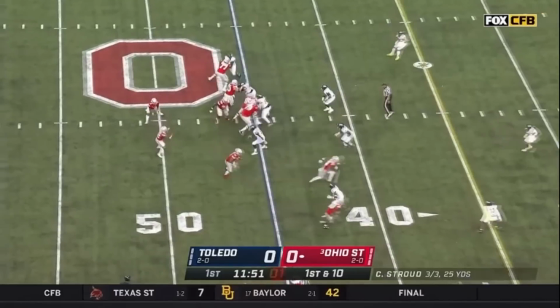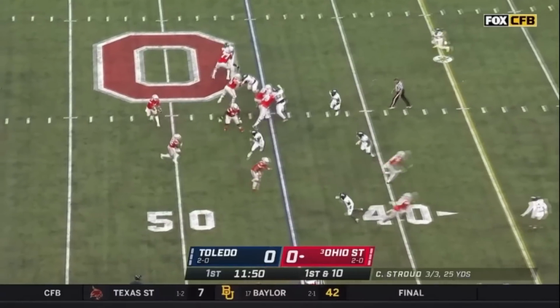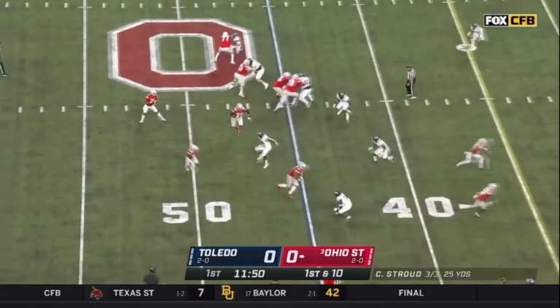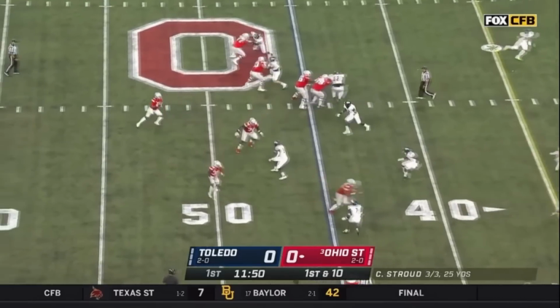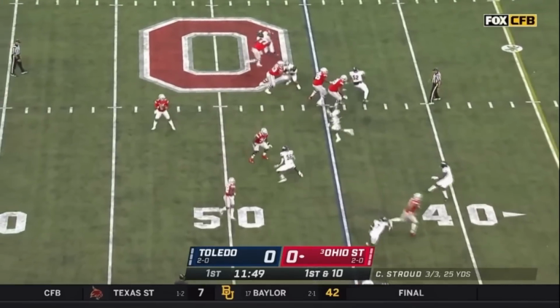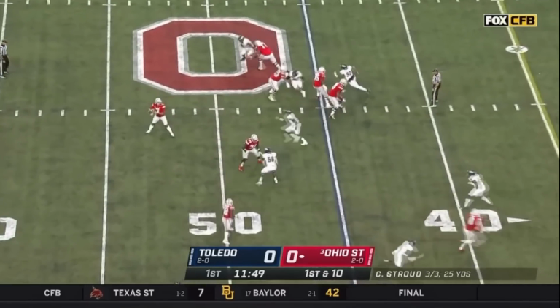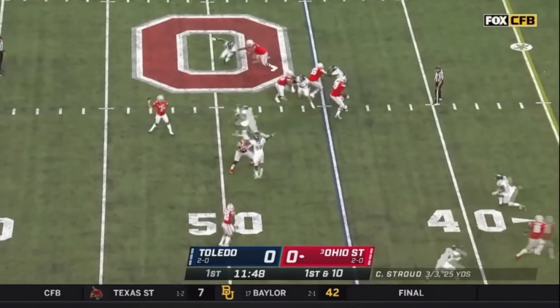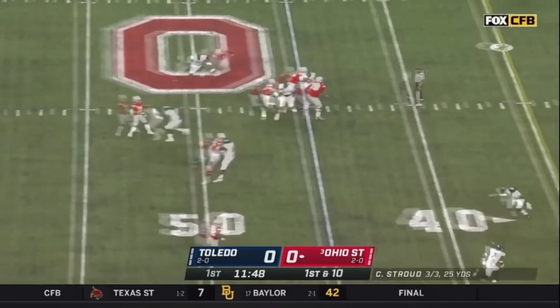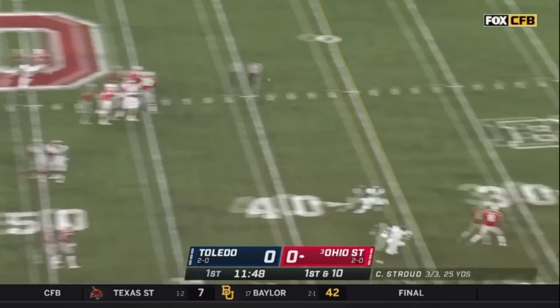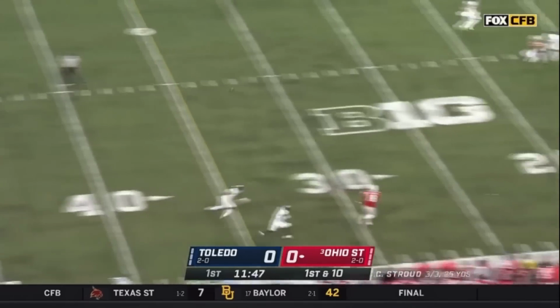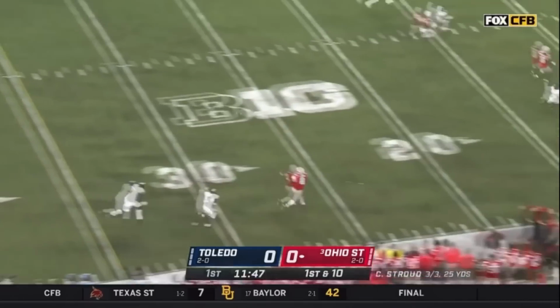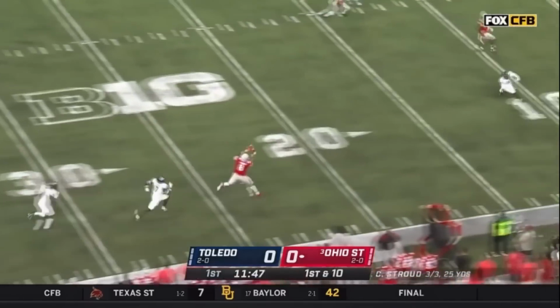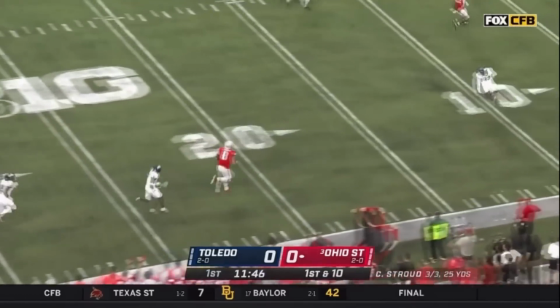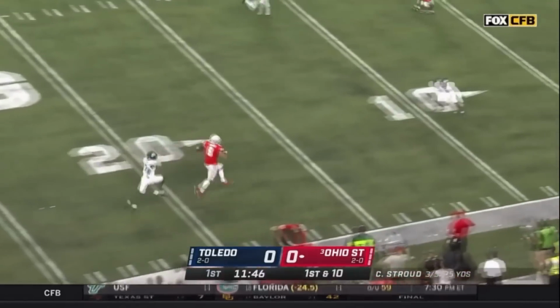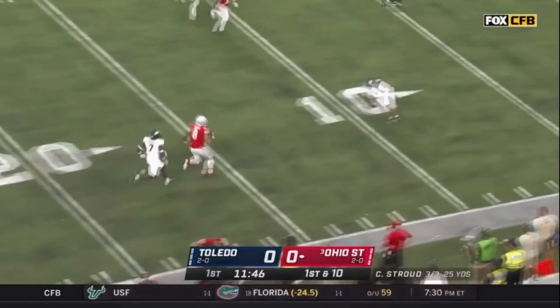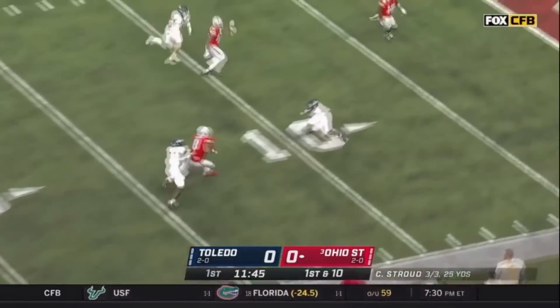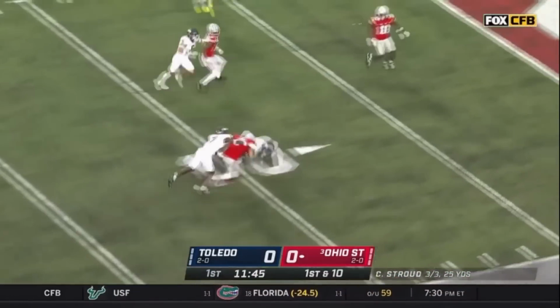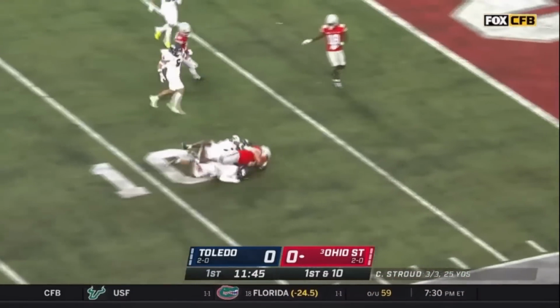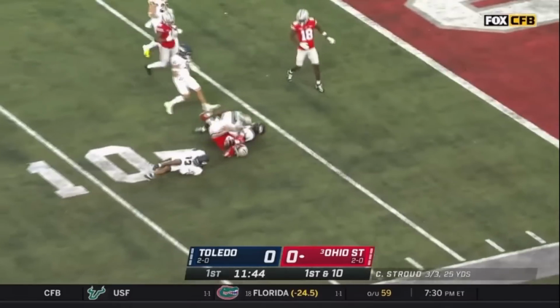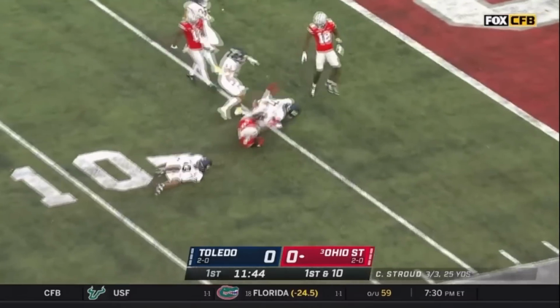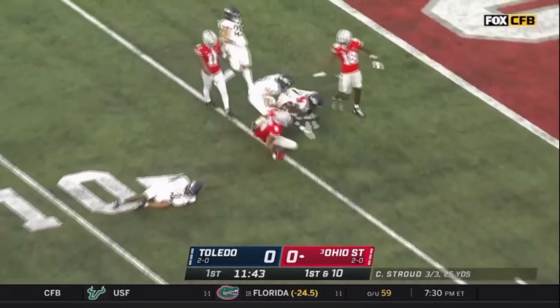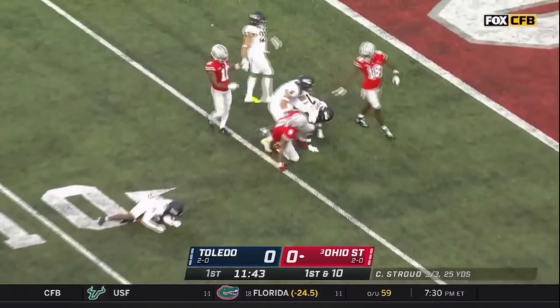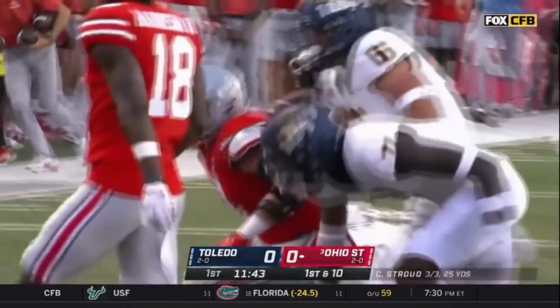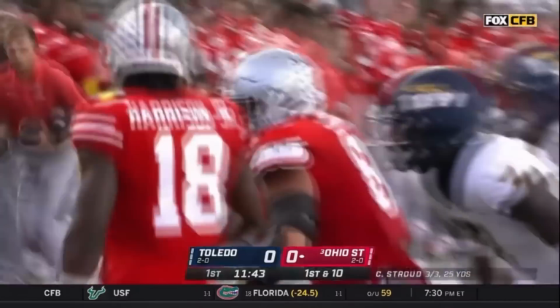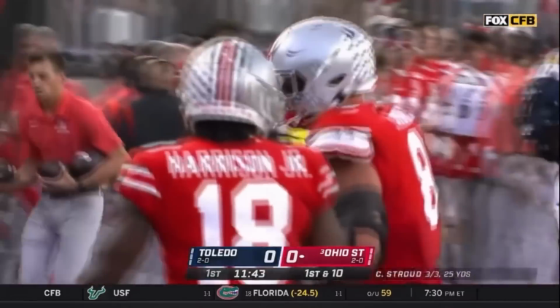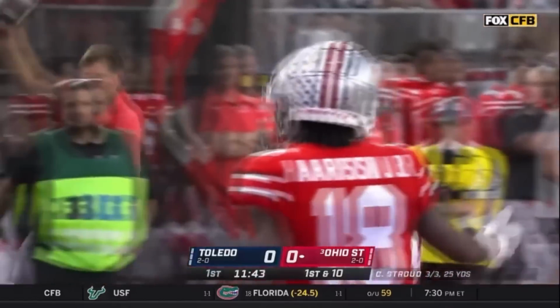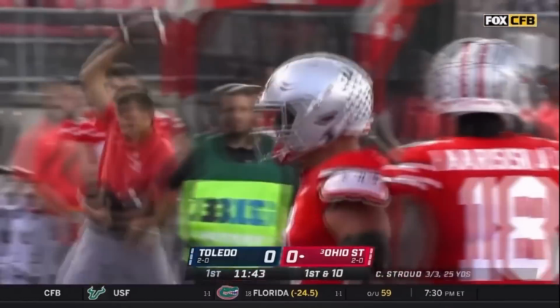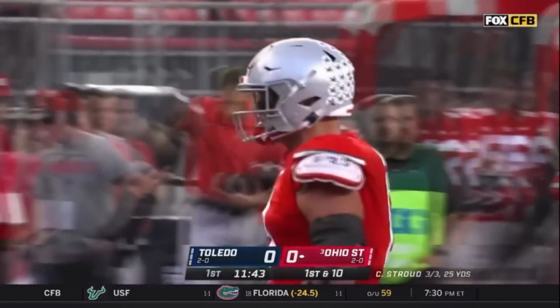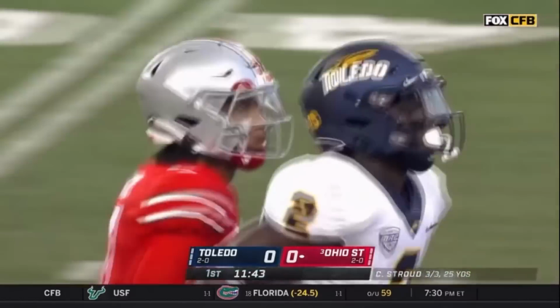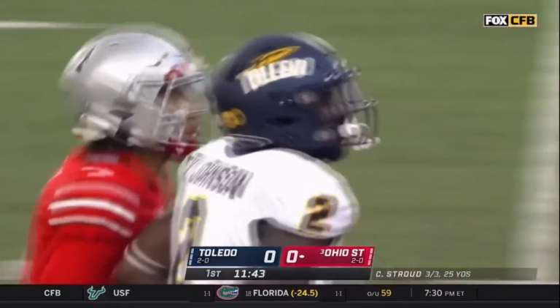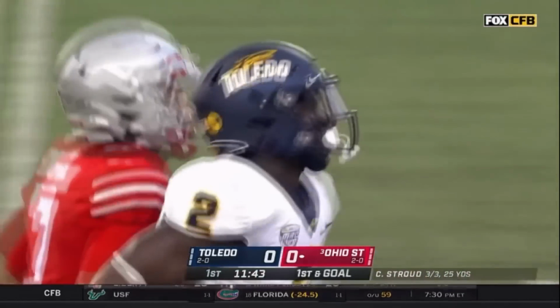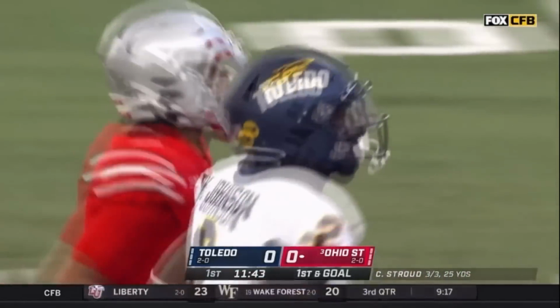Stroud receives the football, fakes the shovel to the right, sets to throw, fires down the right sideline. Wide open Stover at the 20 of the Rockets. Stover to the 10, and Cade Stover taken down inside the 10-yard line of Toledo by corner Chris McDonald.